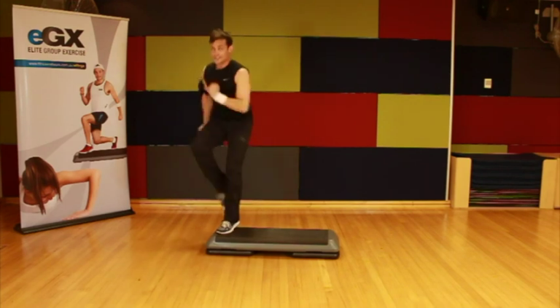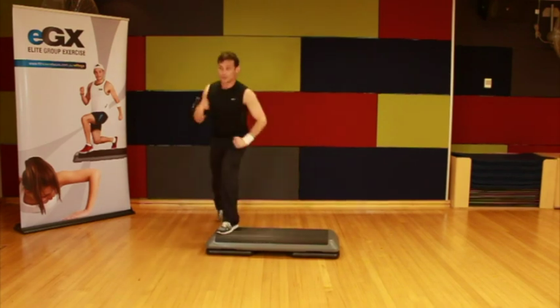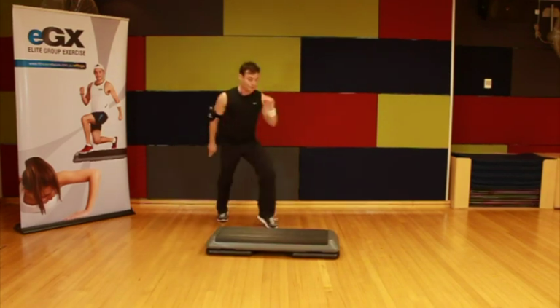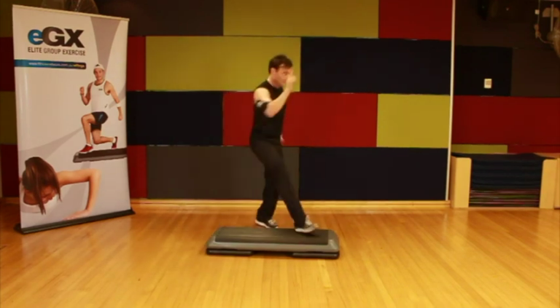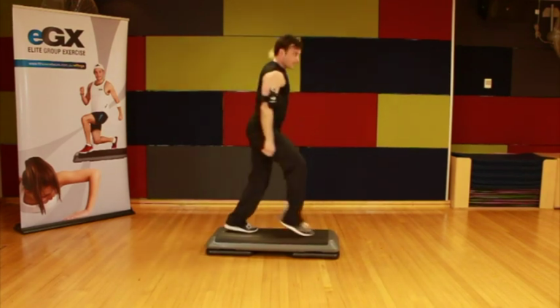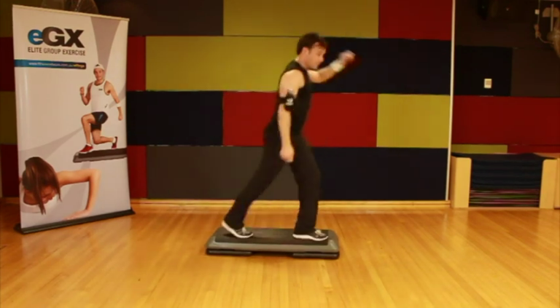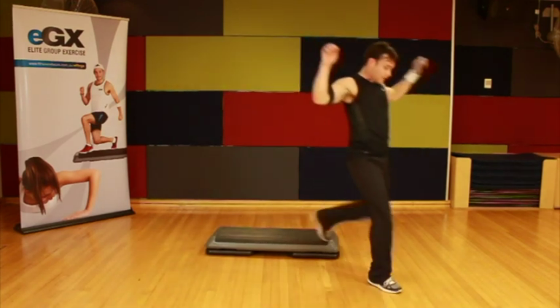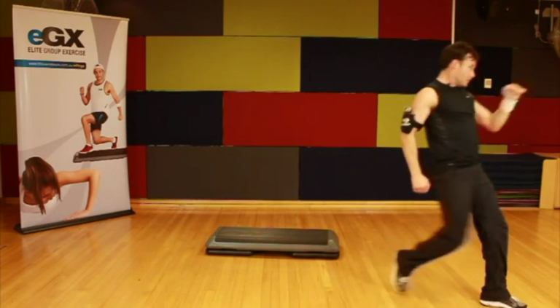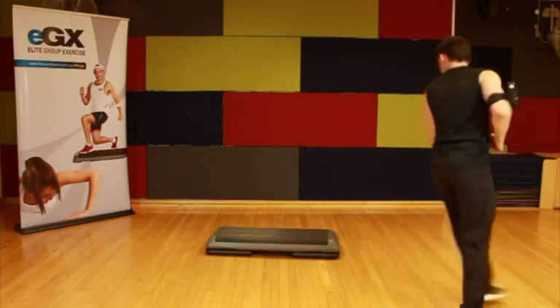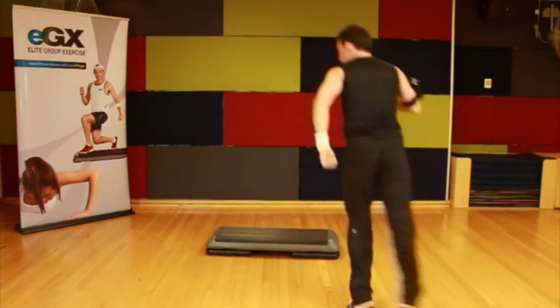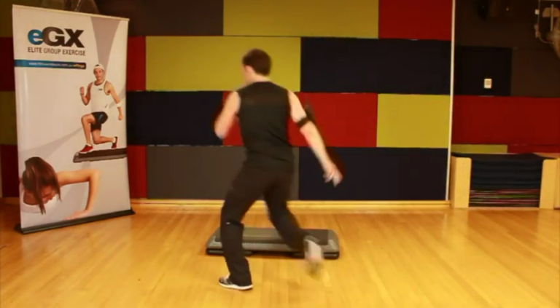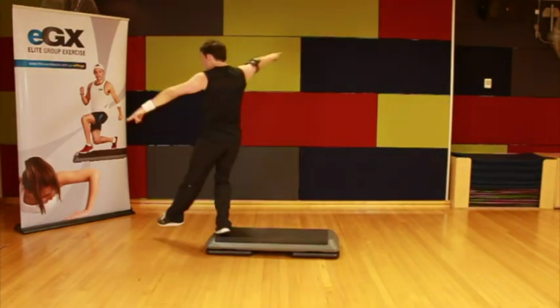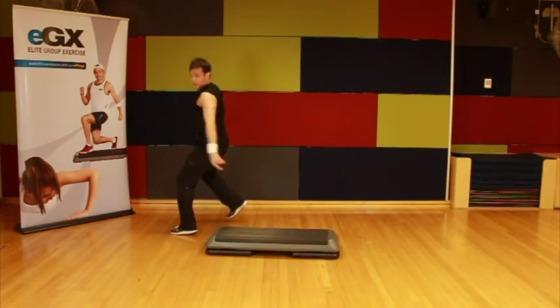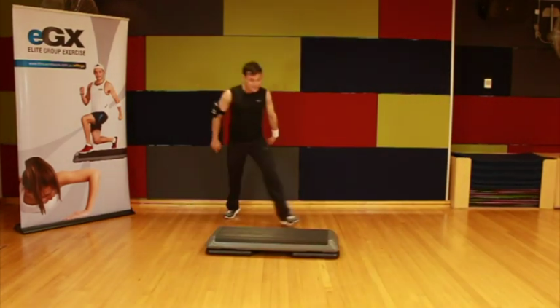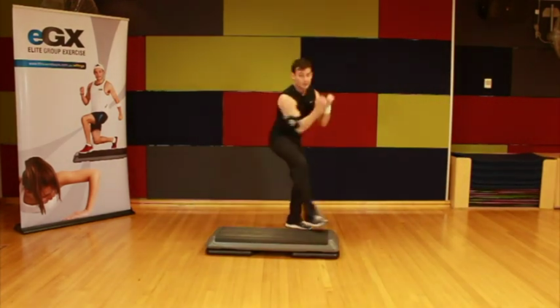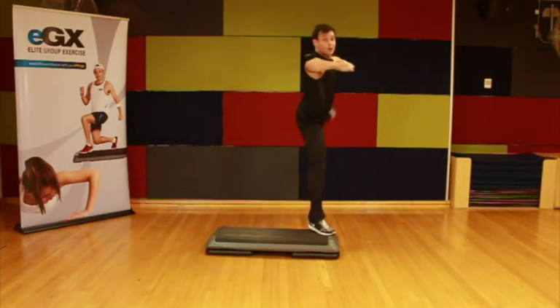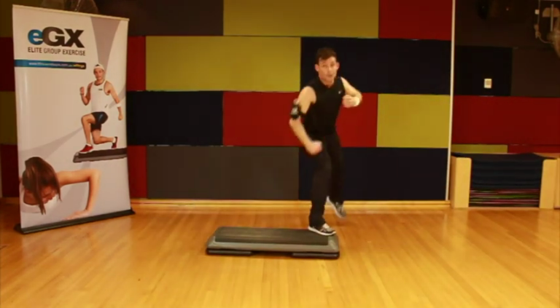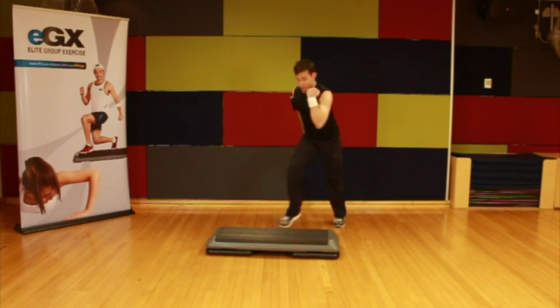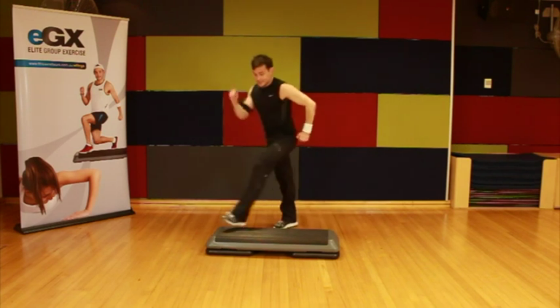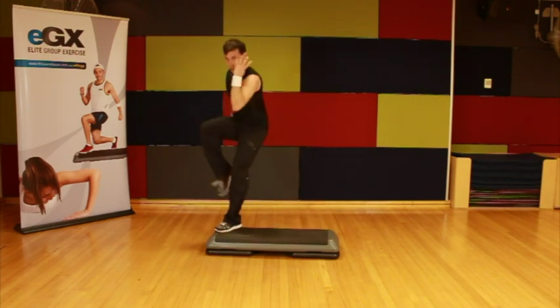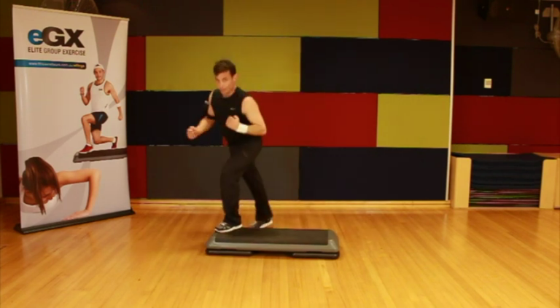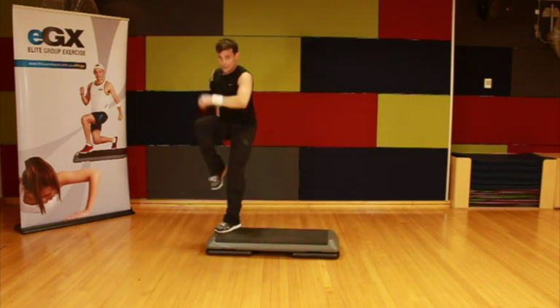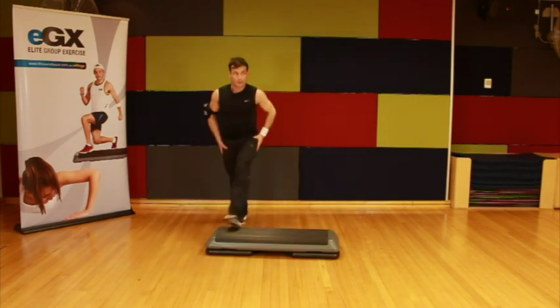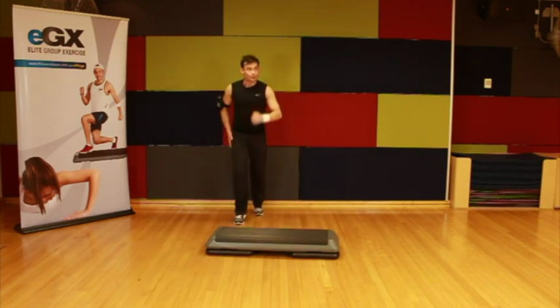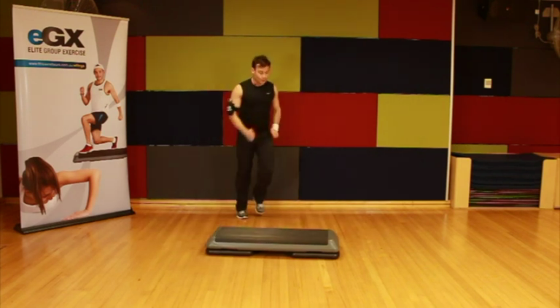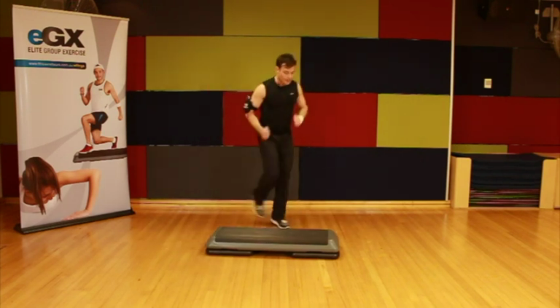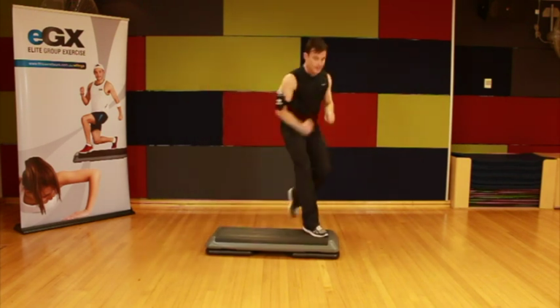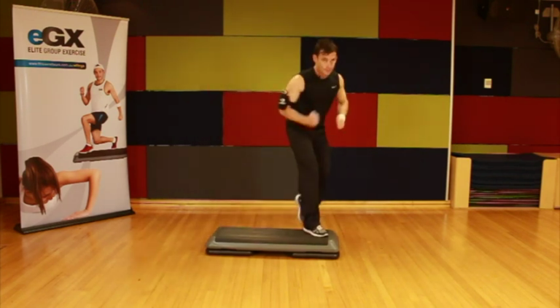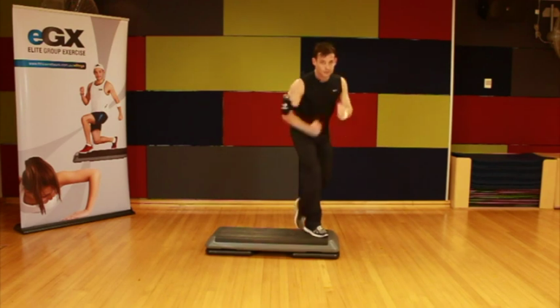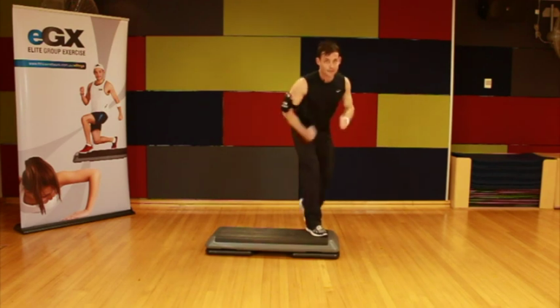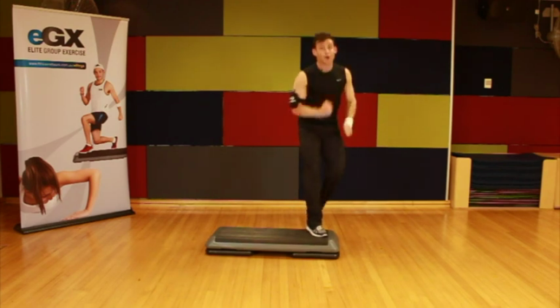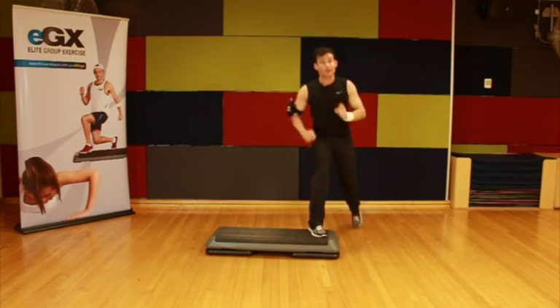Let's go from the top. Rhythm, cut the corner, side leg raise. Now two knees, do four marches, repeat at three. All right, let's go again — just a couple more changes left.